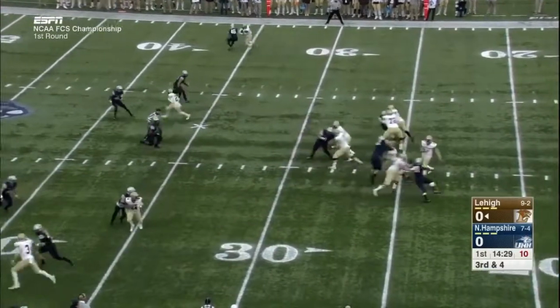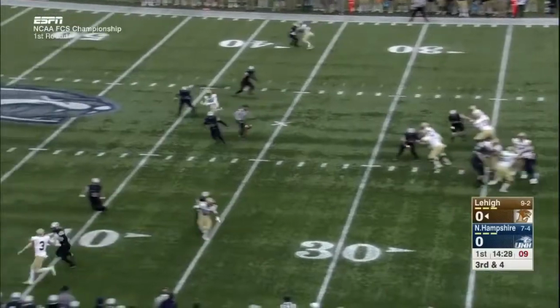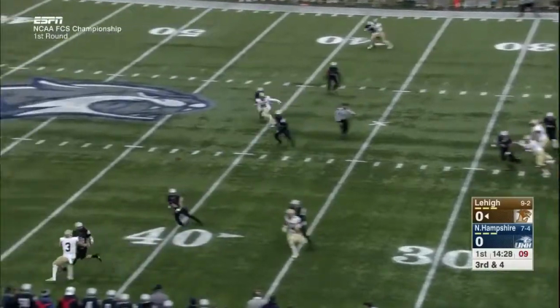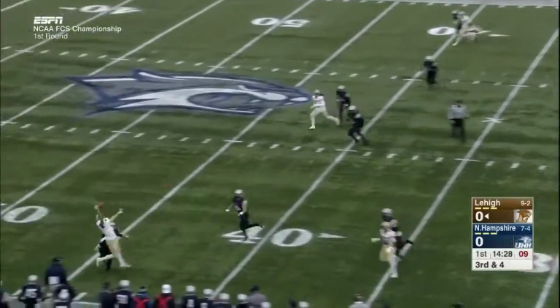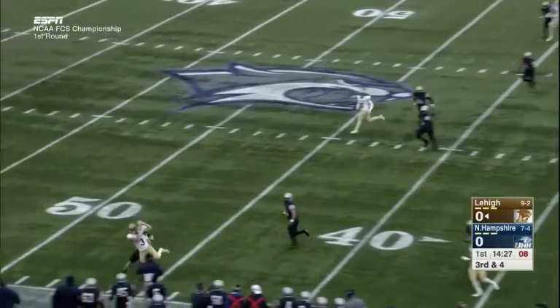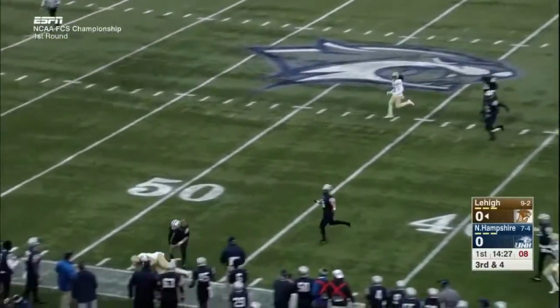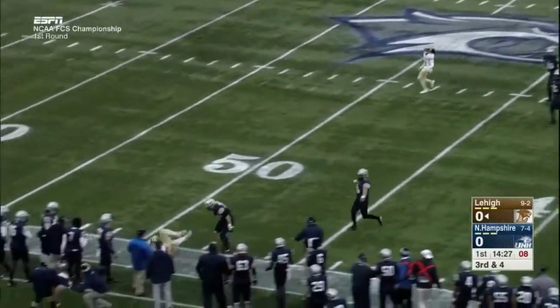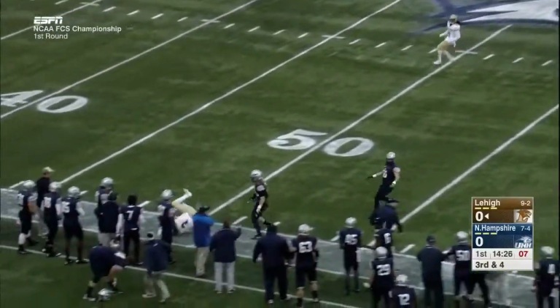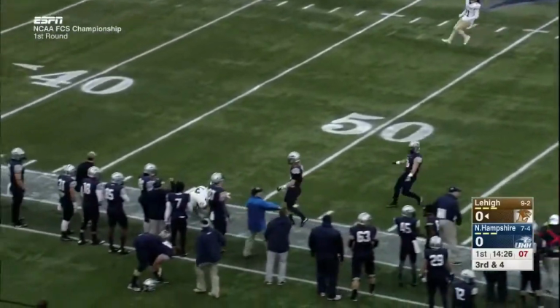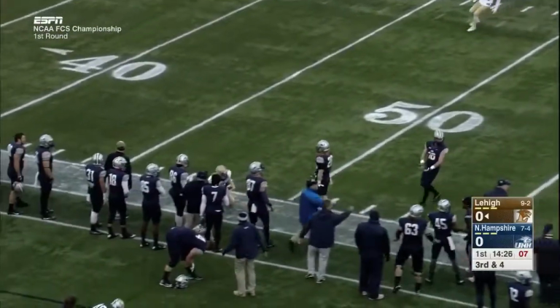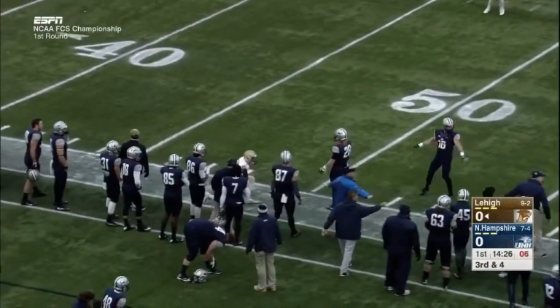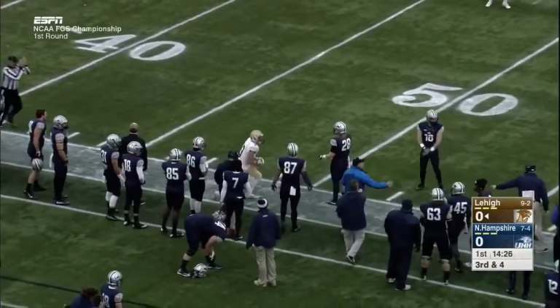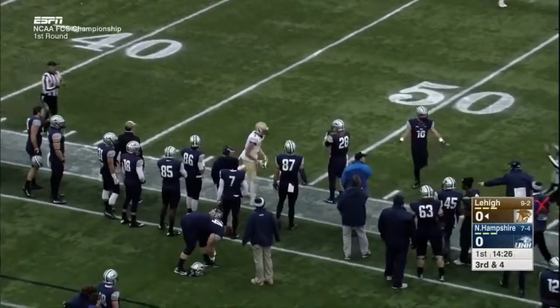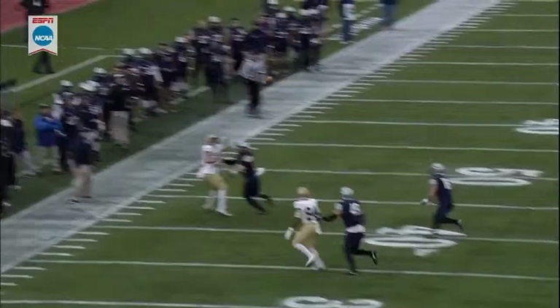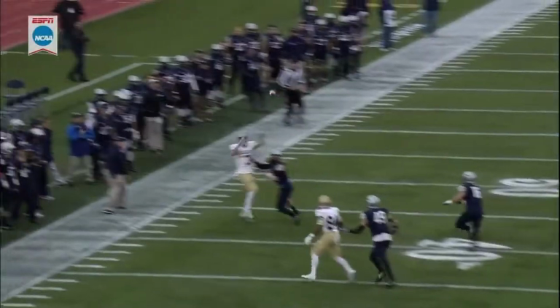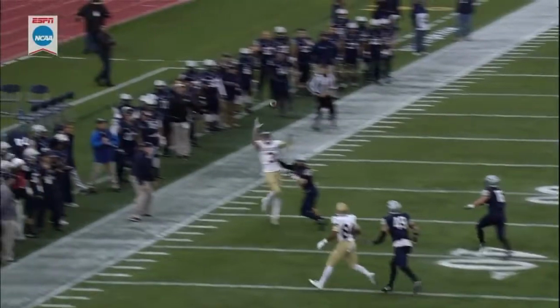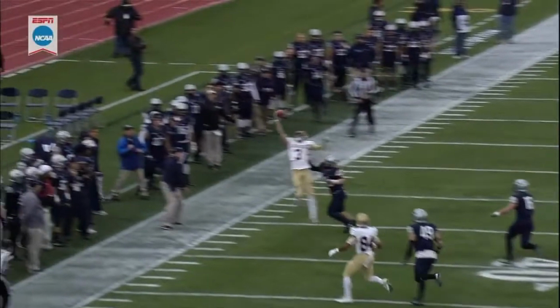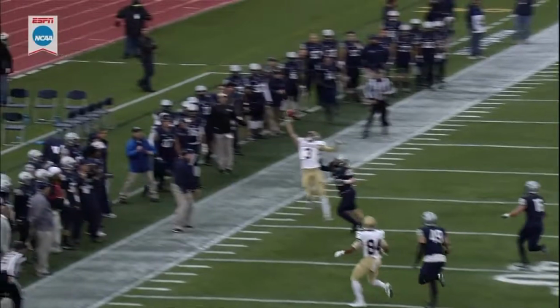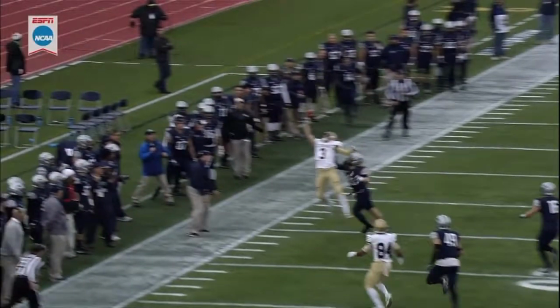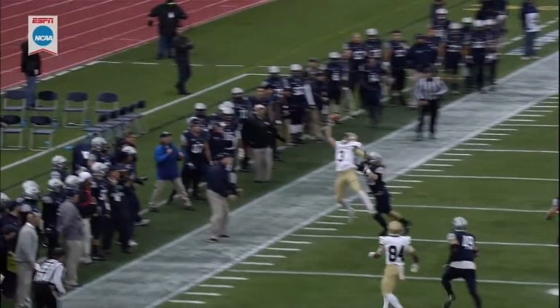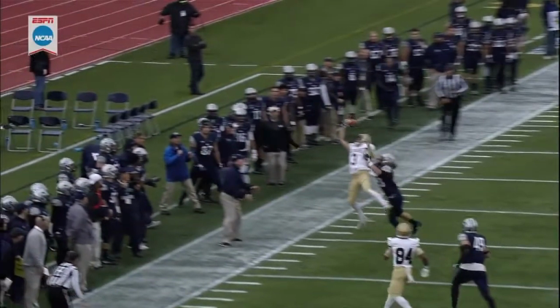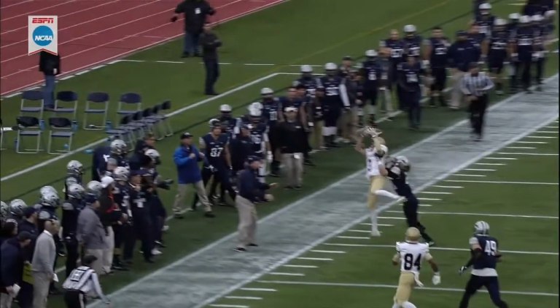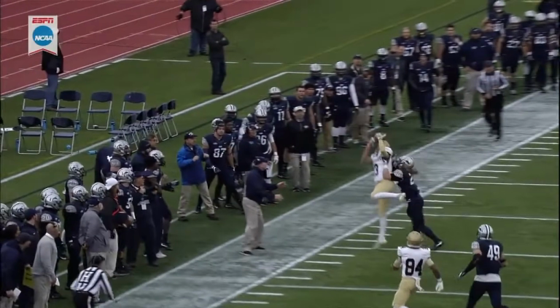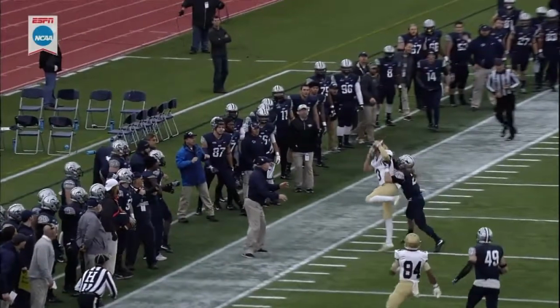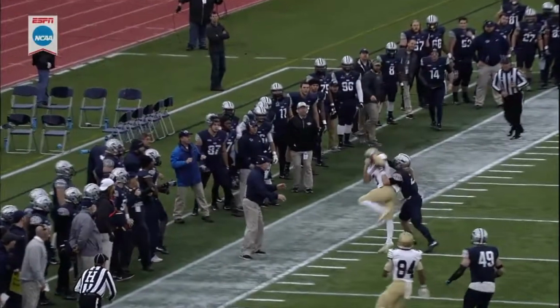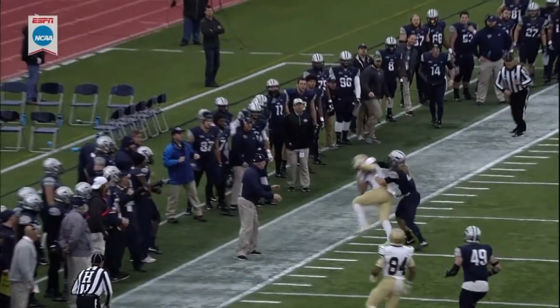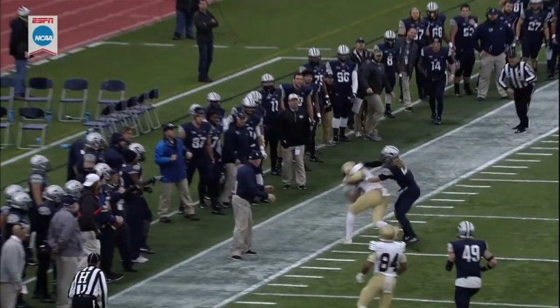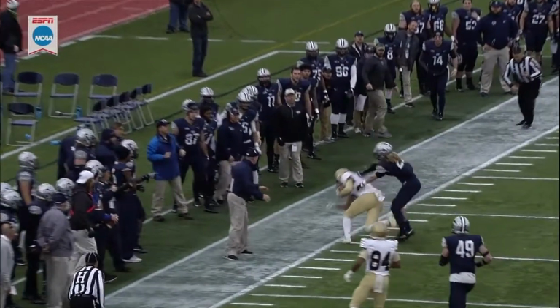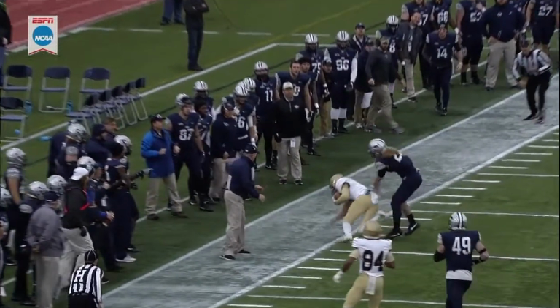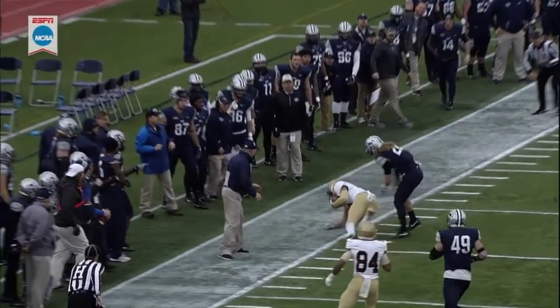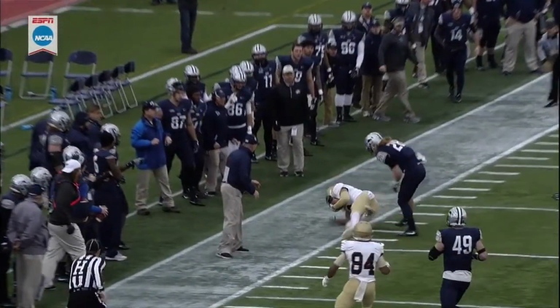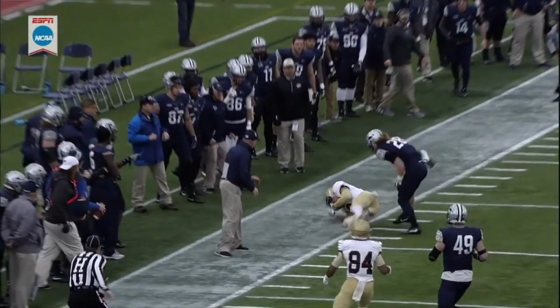Mays looks left, throws up the side, and the pass is to the 46. Let's take a look — you see Mays puts it right where his receiver can catch the football to the back shoulder.